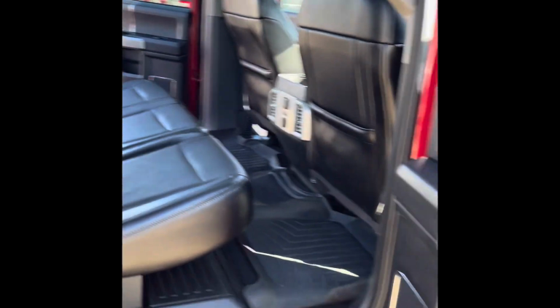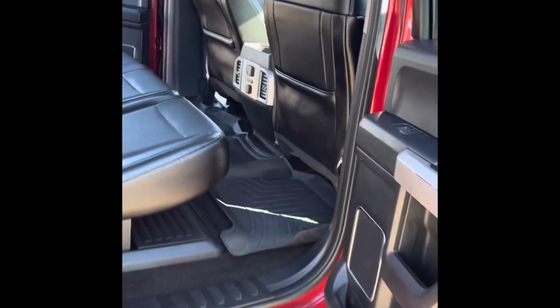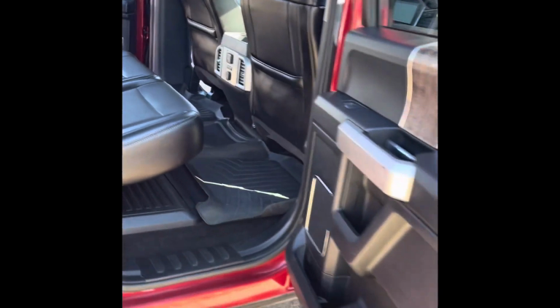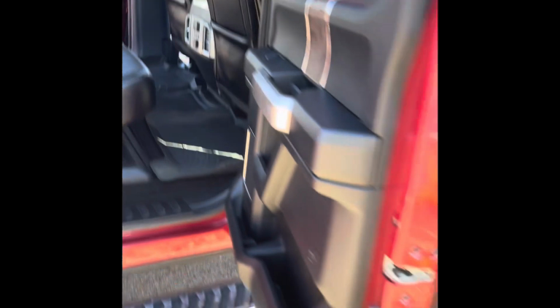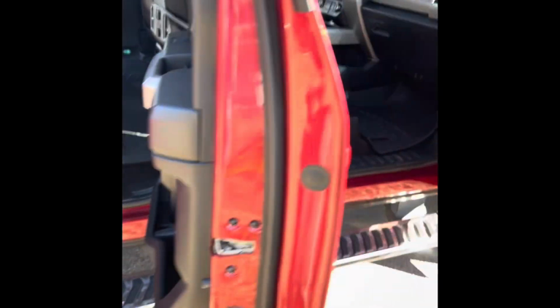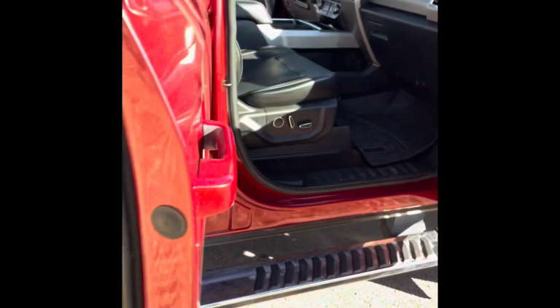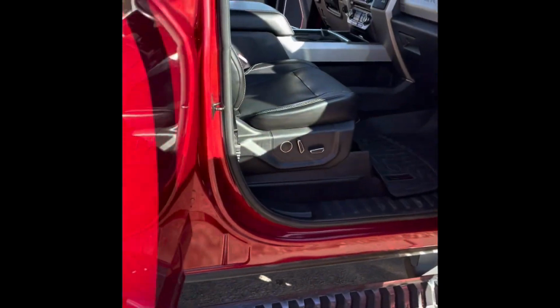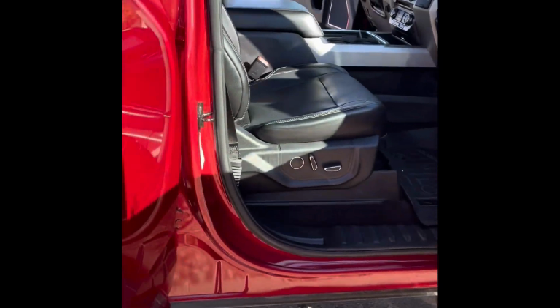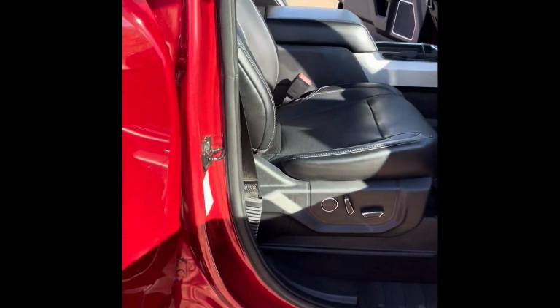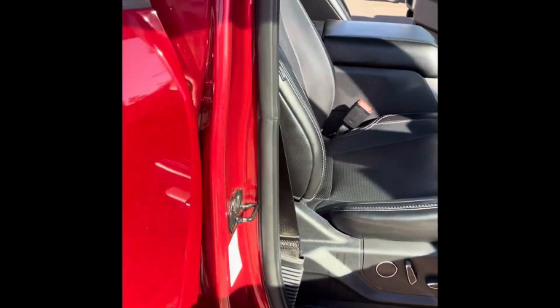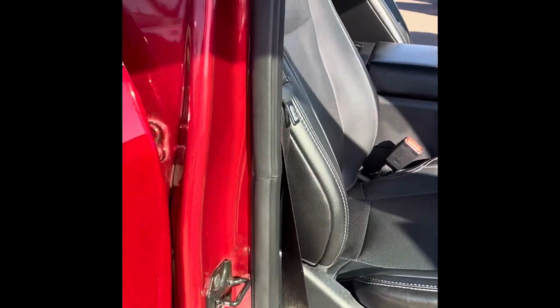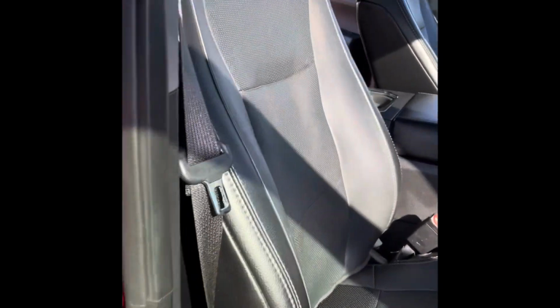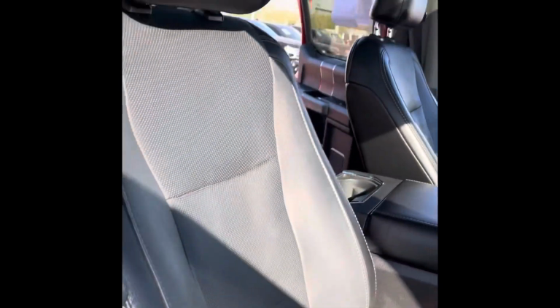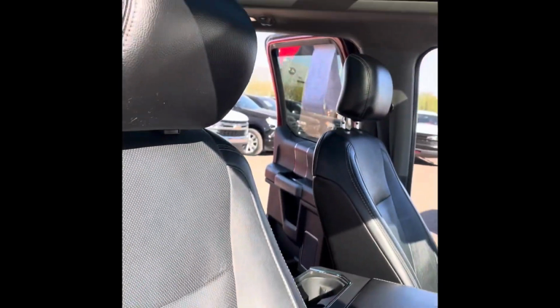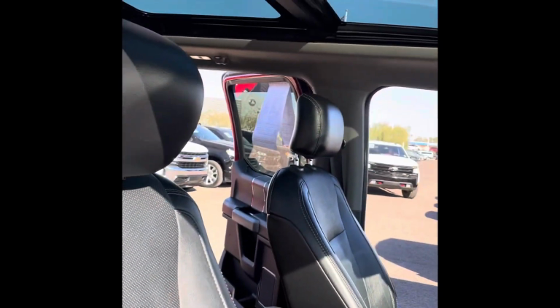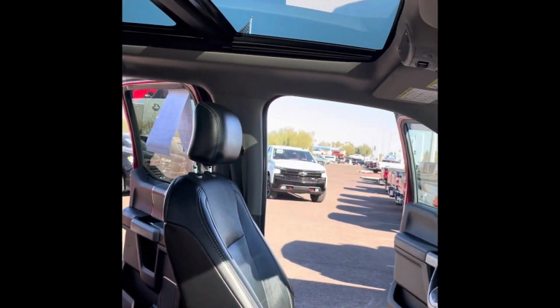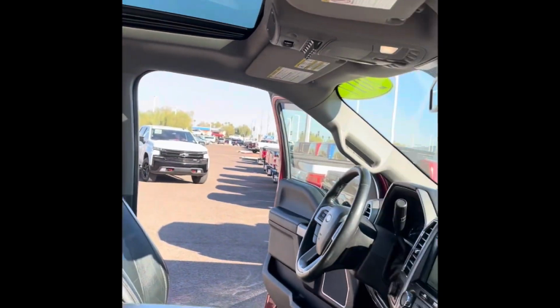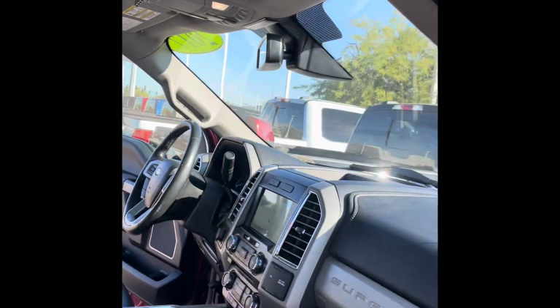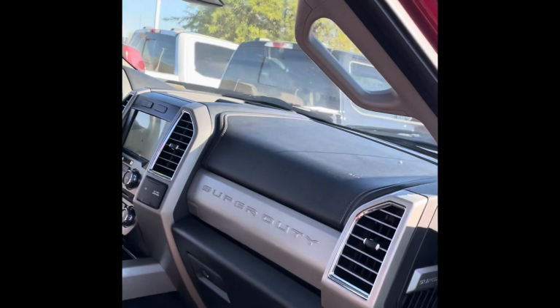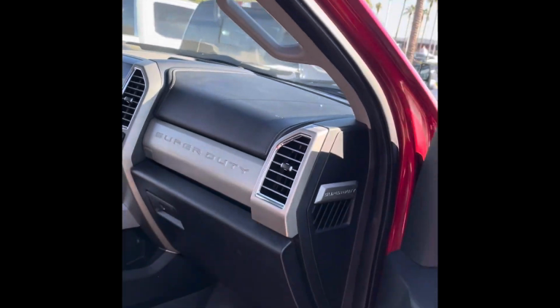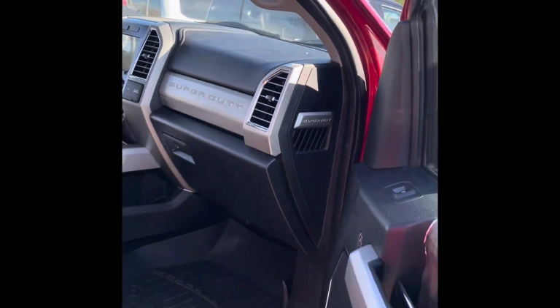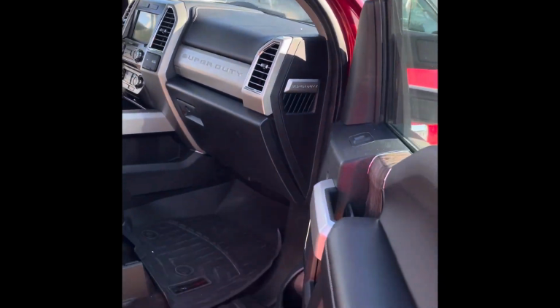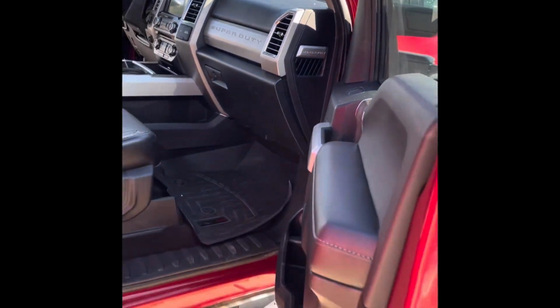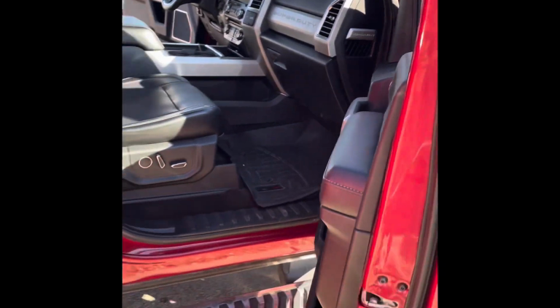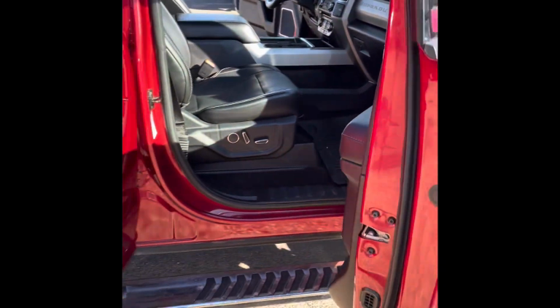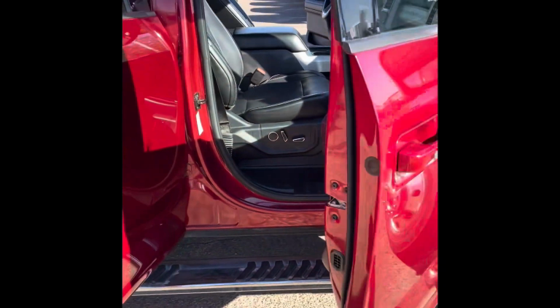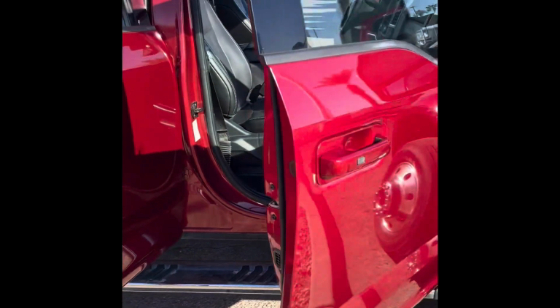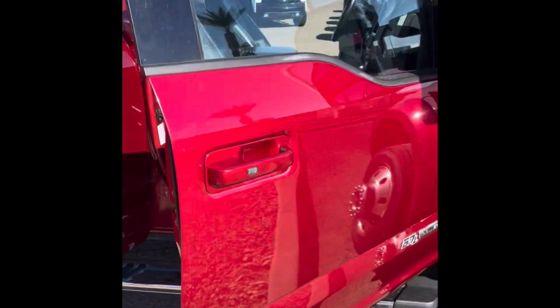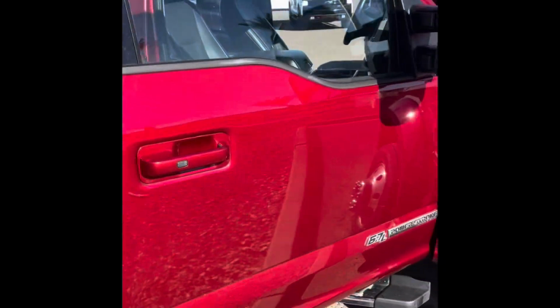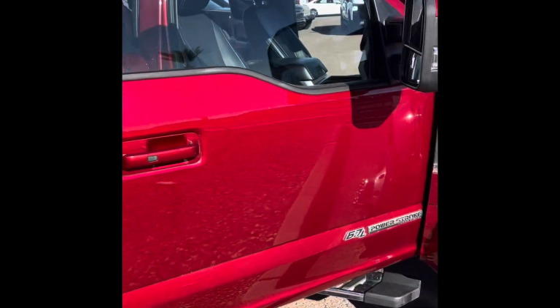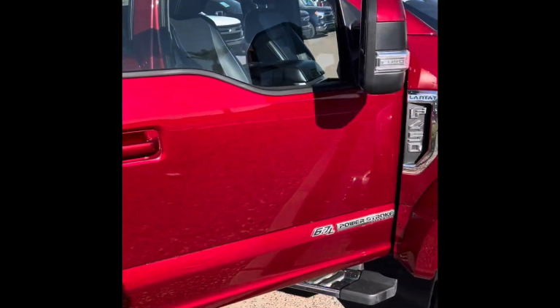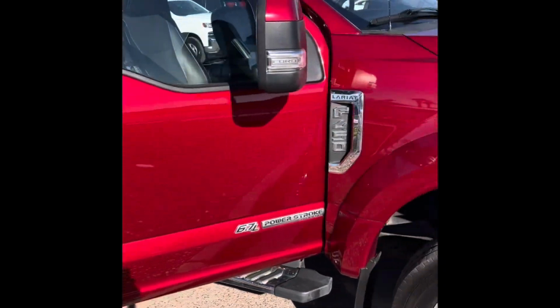Let me do another quick walk here from the back seats and then the front seats as well. Like I said, it has the panoramic sunroof and it also comes with navigation, so if this is something you like or you're interested in, this truck has a lot going for it.